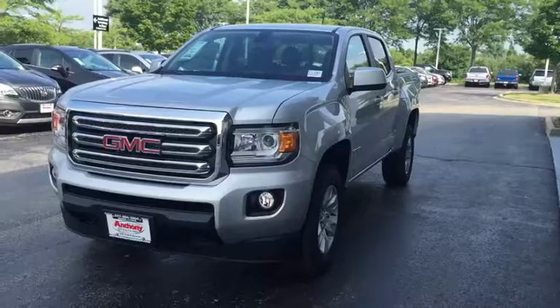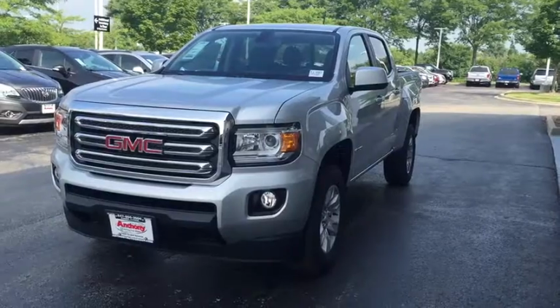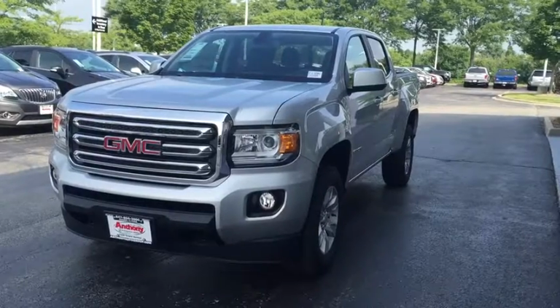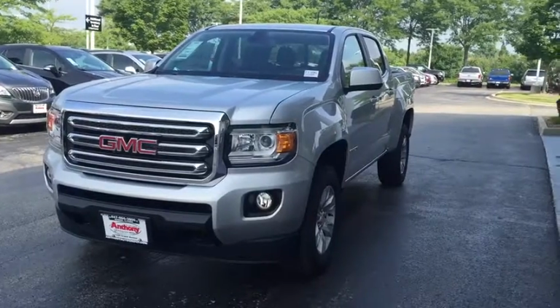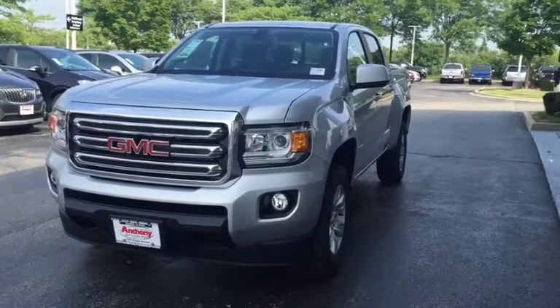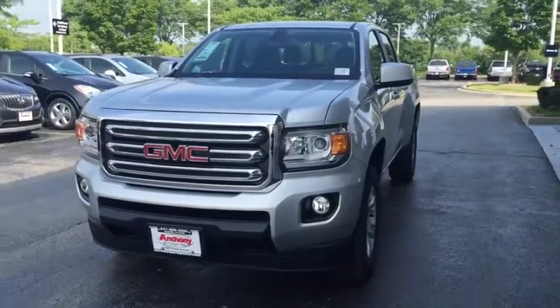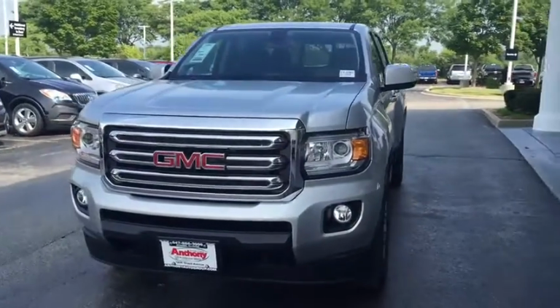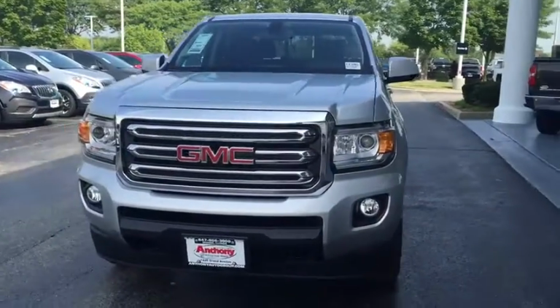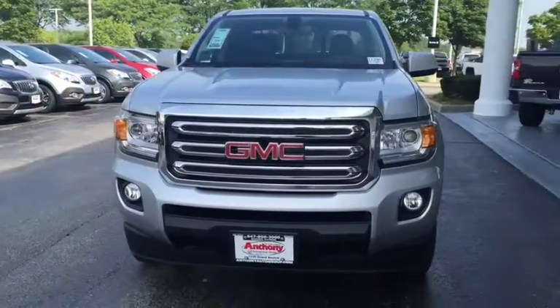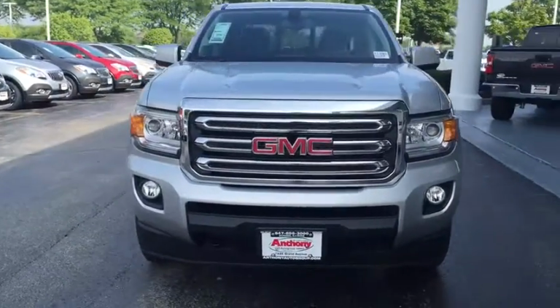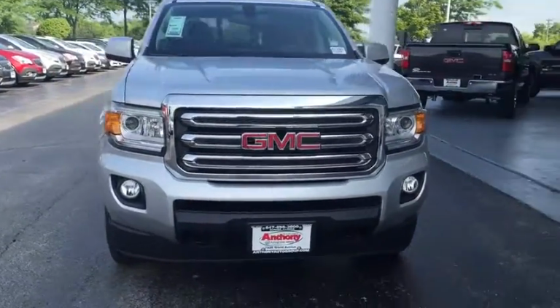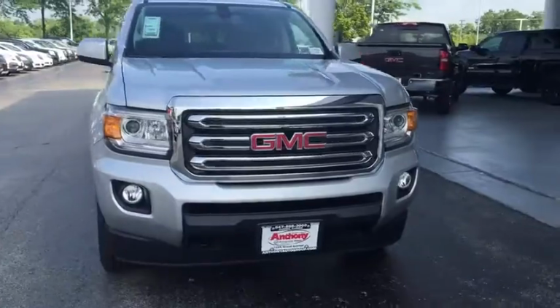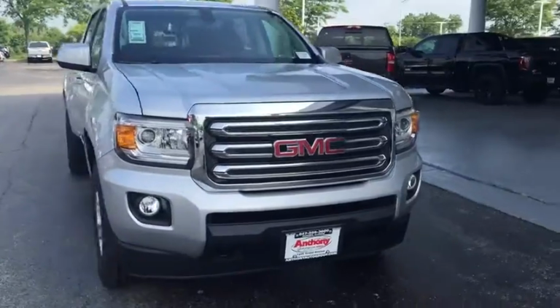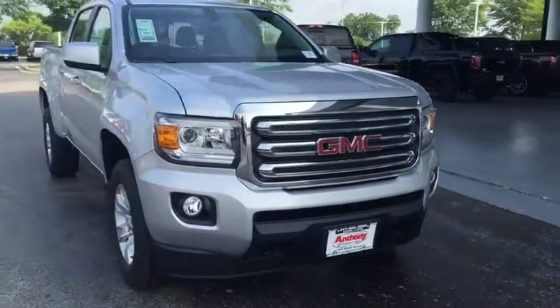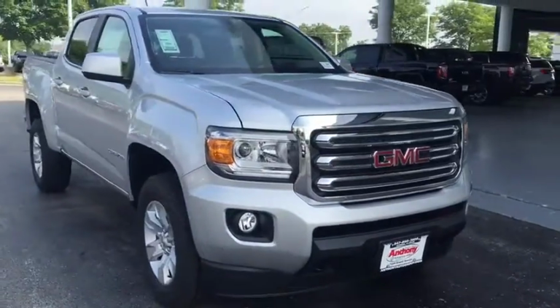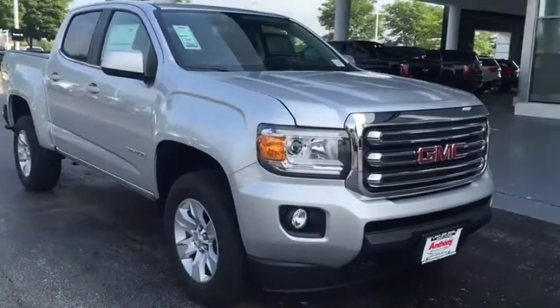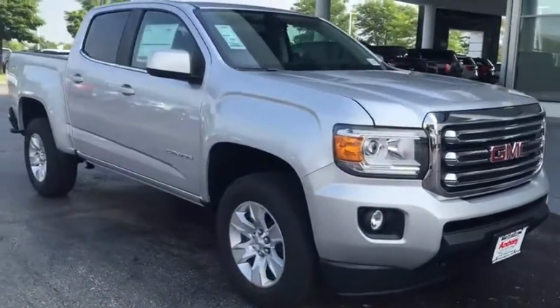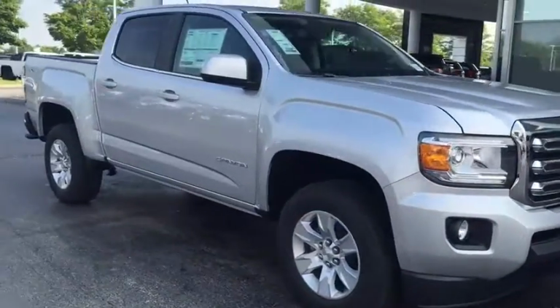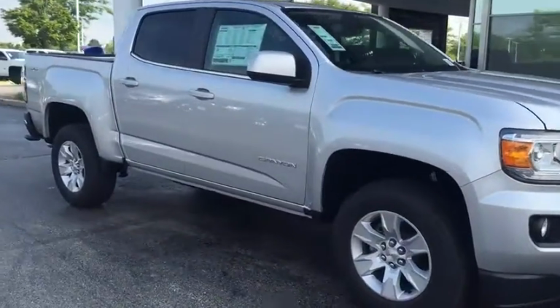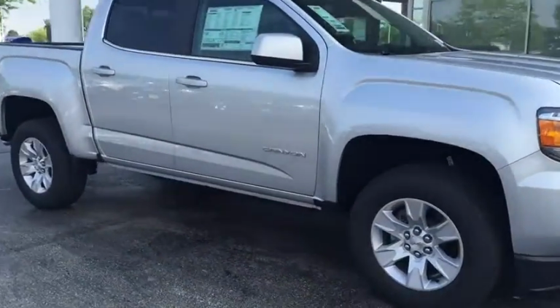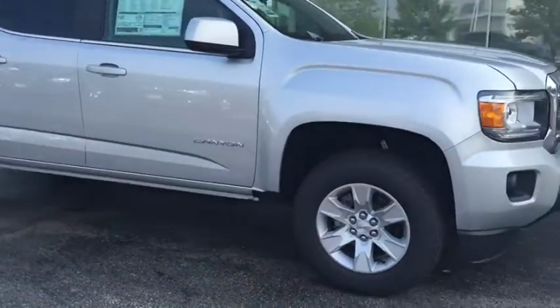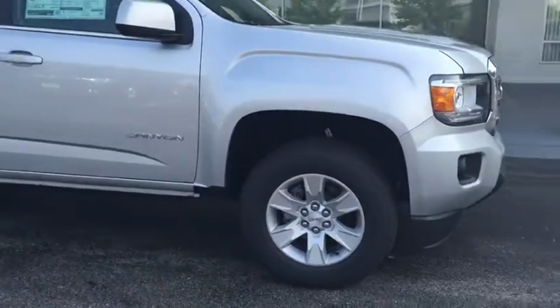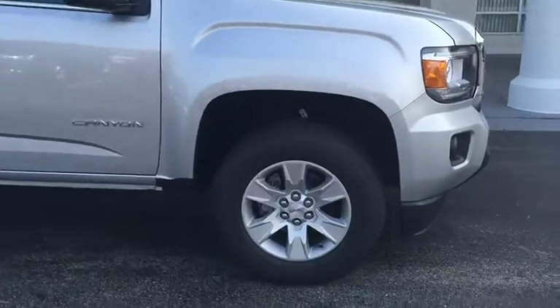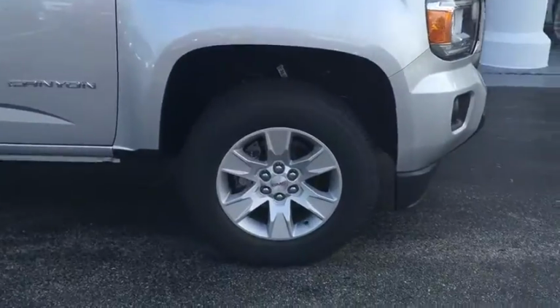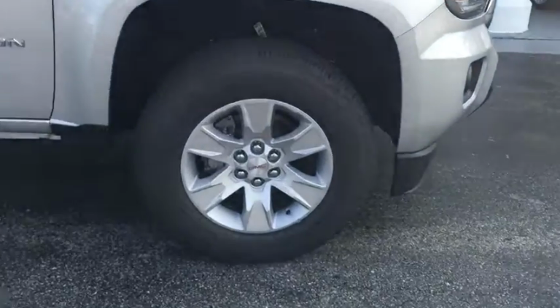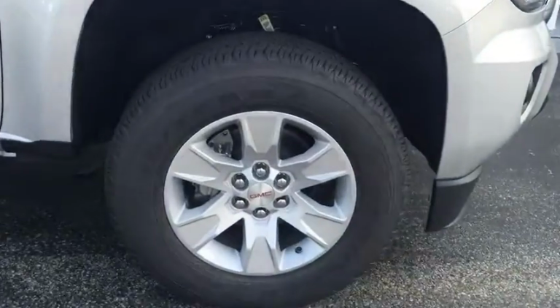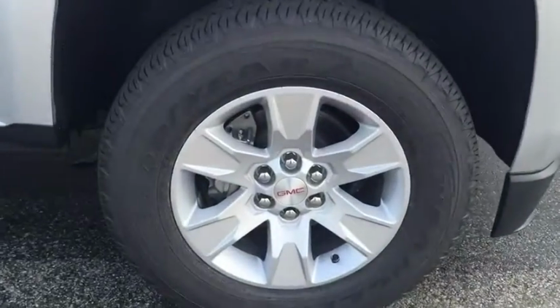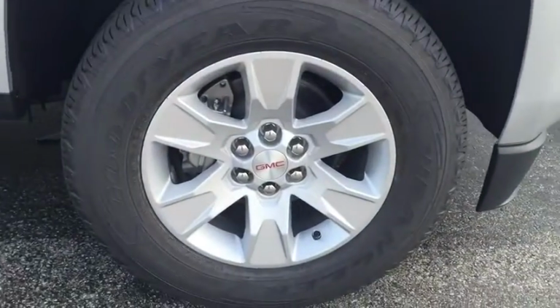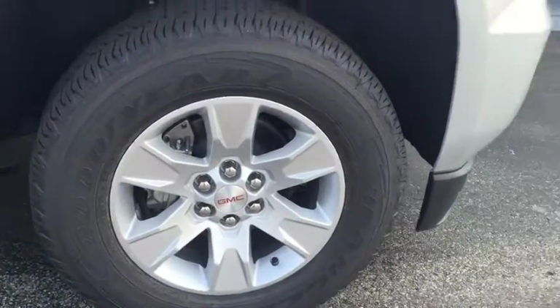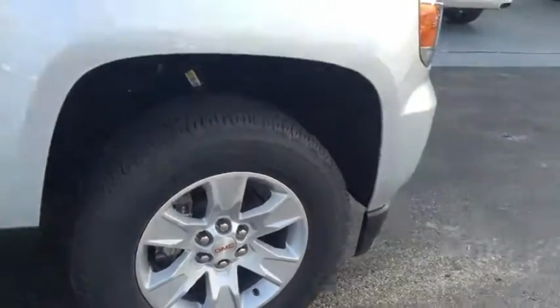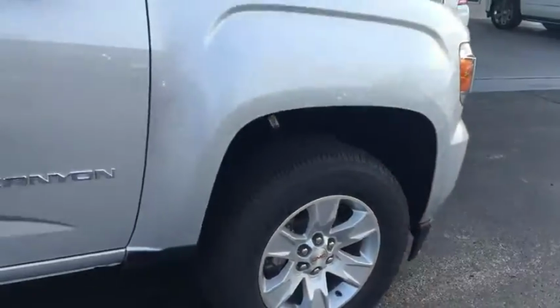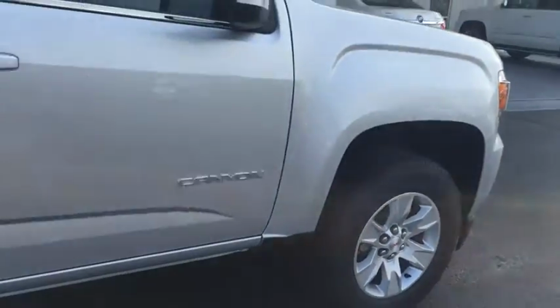2016 GMC Canyon. With one of the most powerful standard four-cylinder engines in the class, the Canyon lets you enjoy 18 city, 25 highway EPA estimated MPG, and is engineered to absorb the bumps.